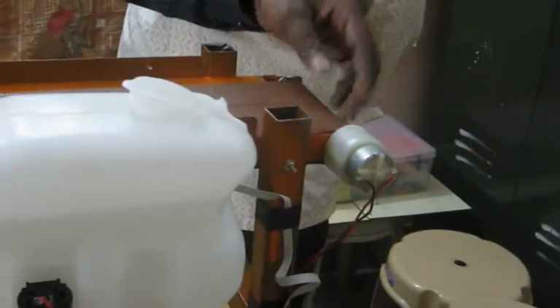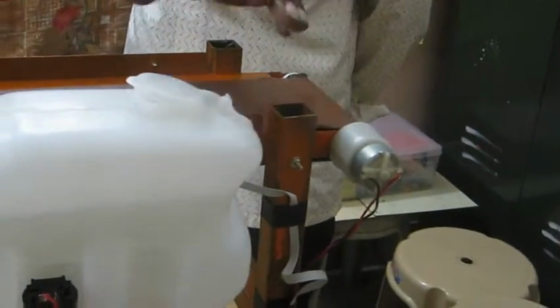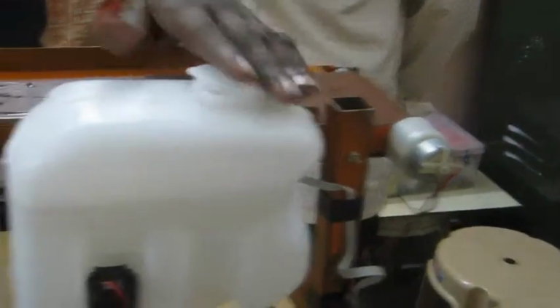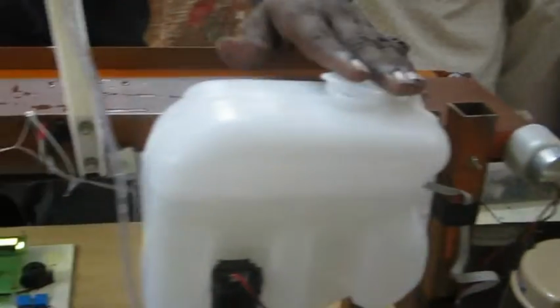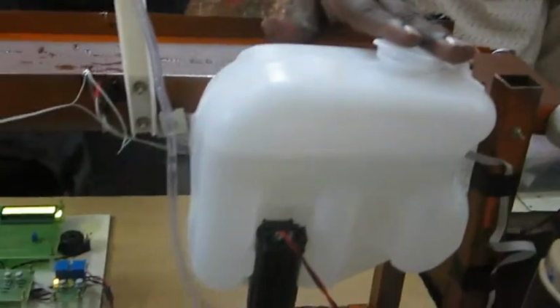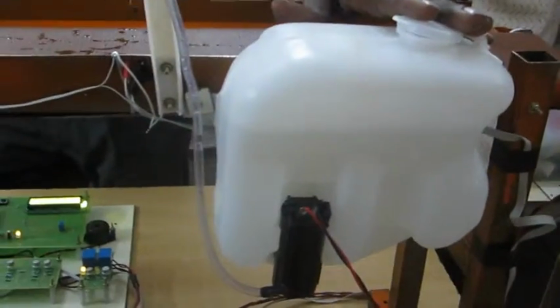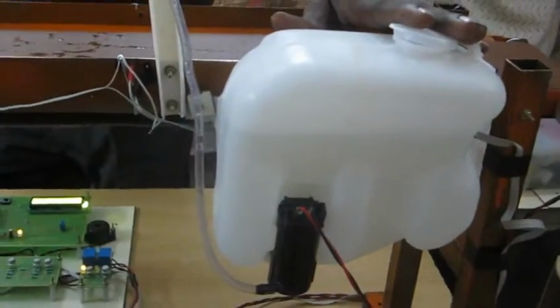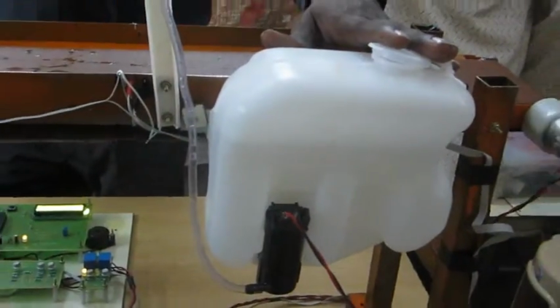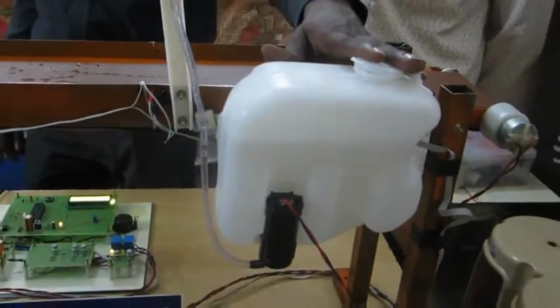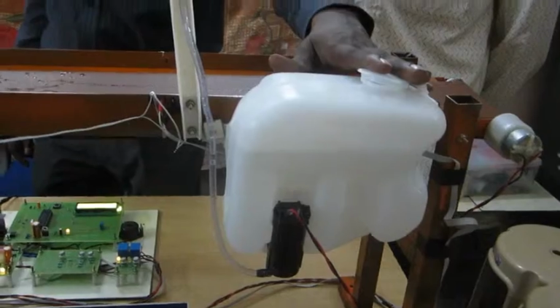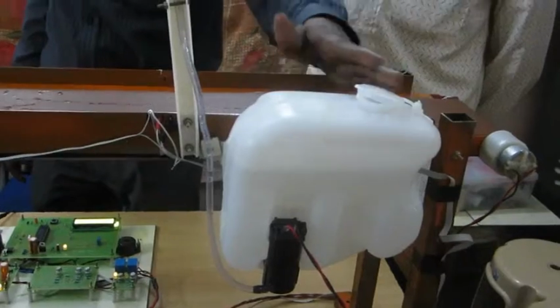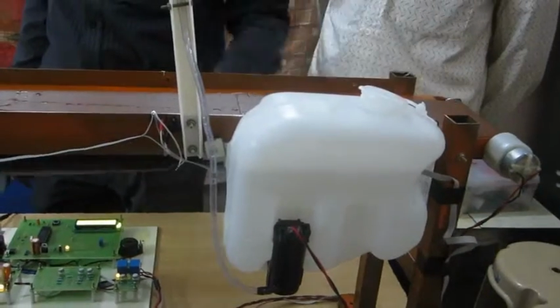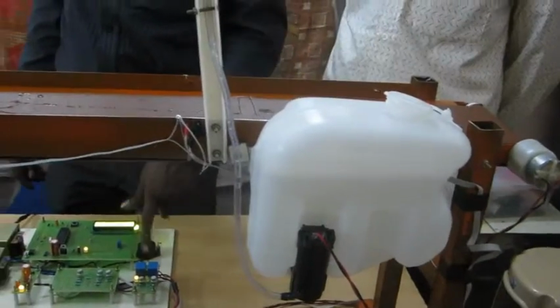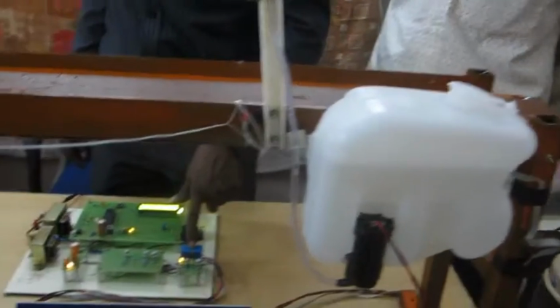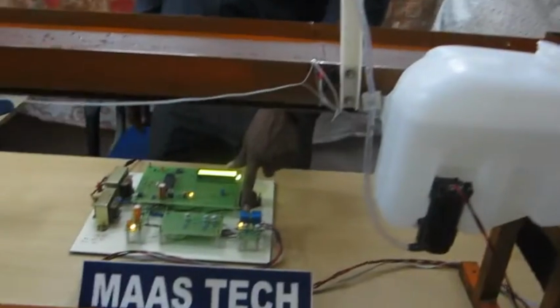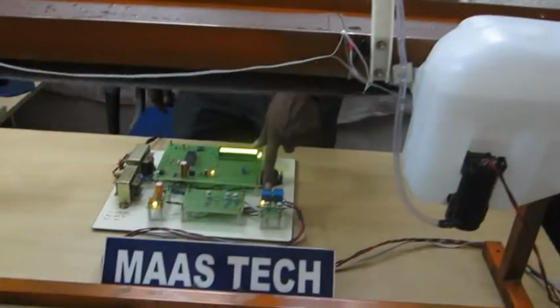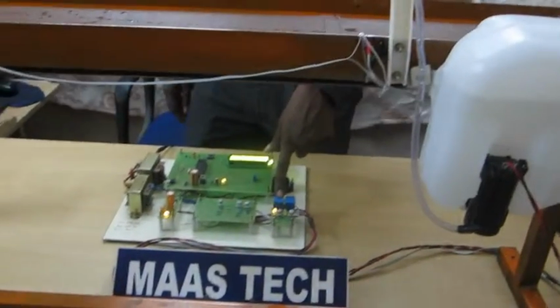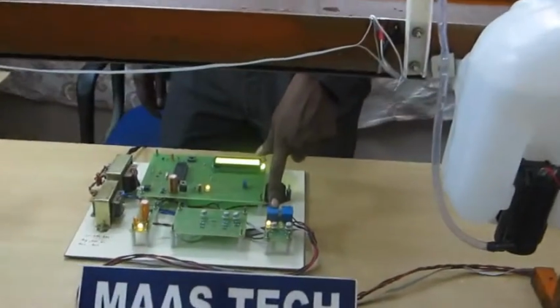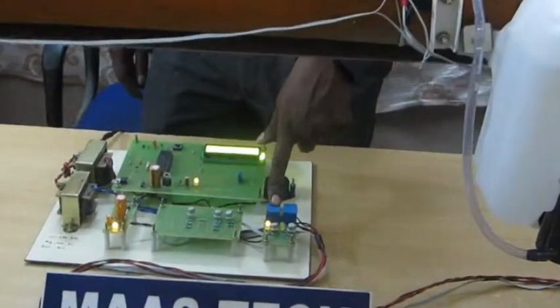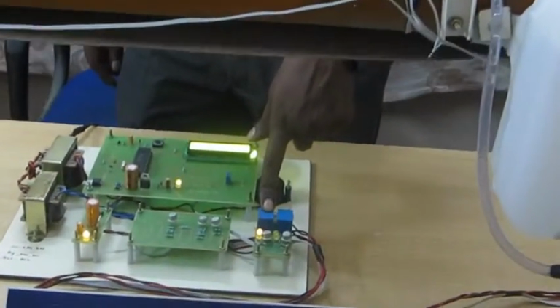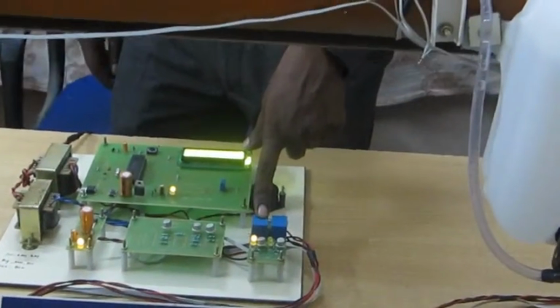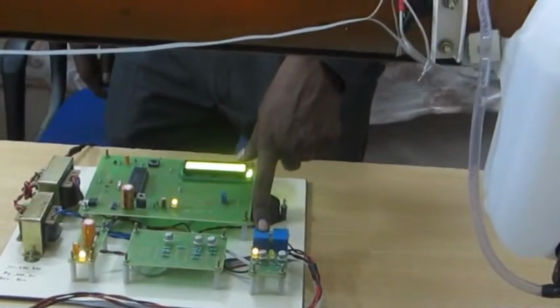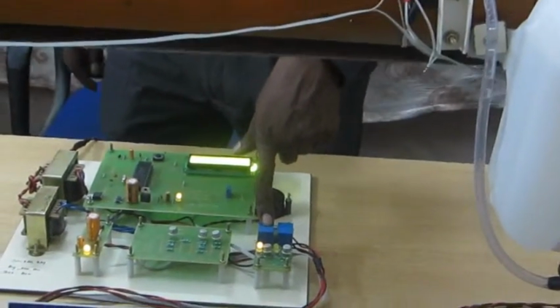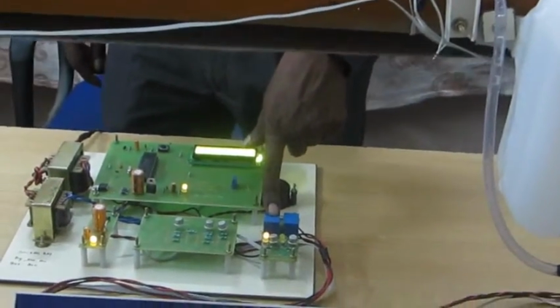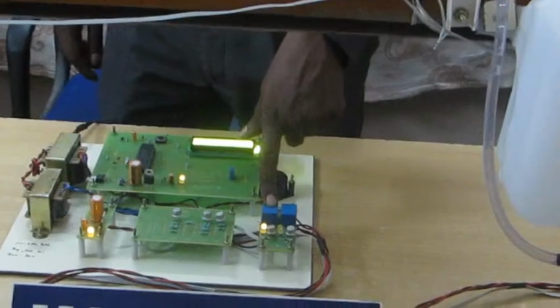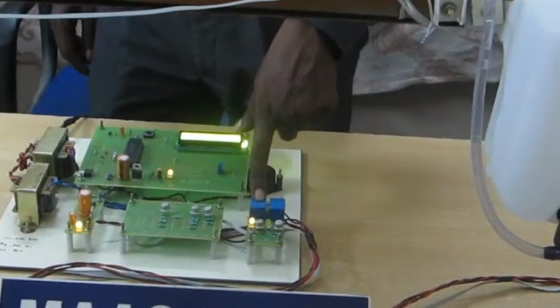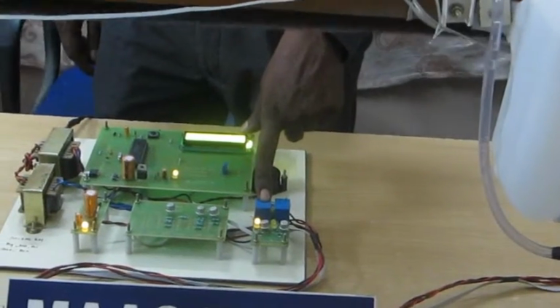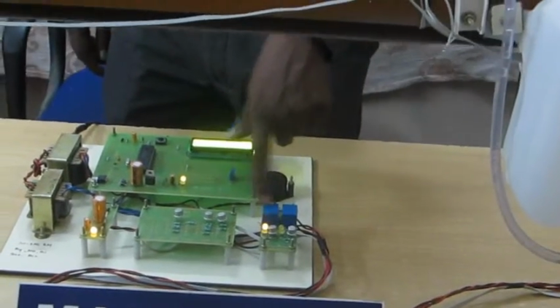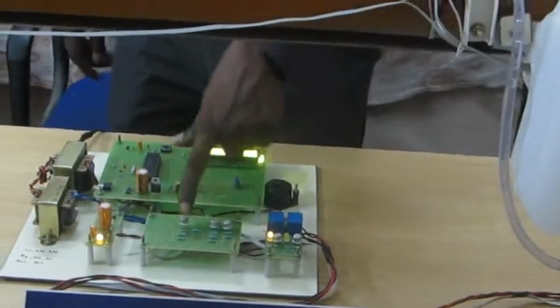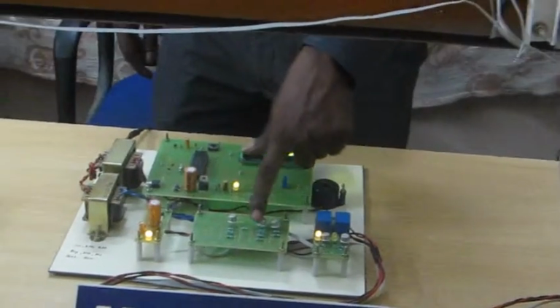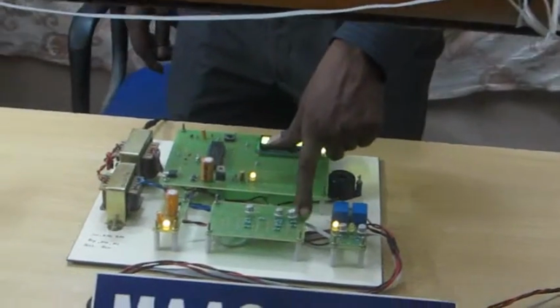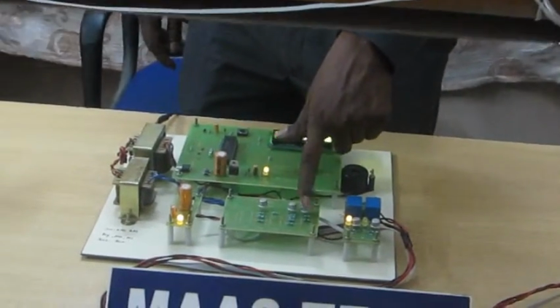This is the DC pump. Here is the relay — an electromagnetic single changeover relay. This is the relay driver circuit.